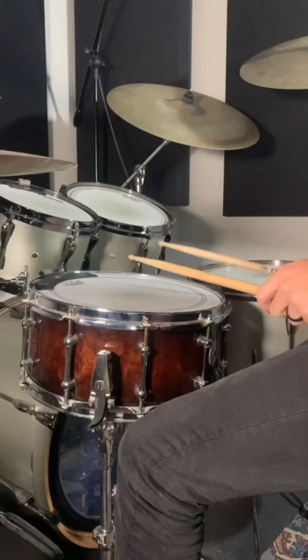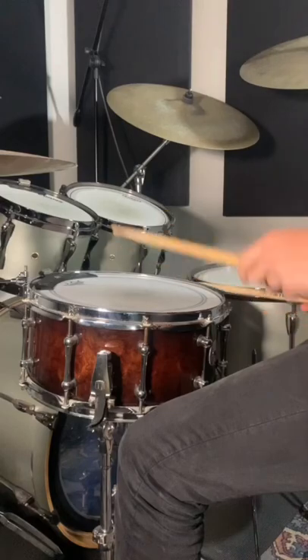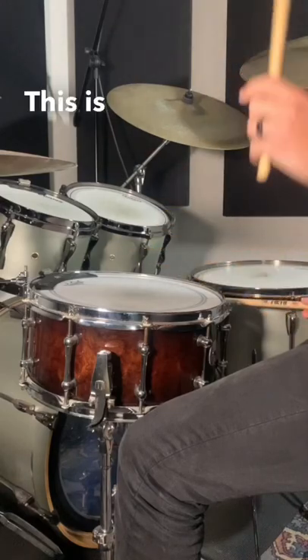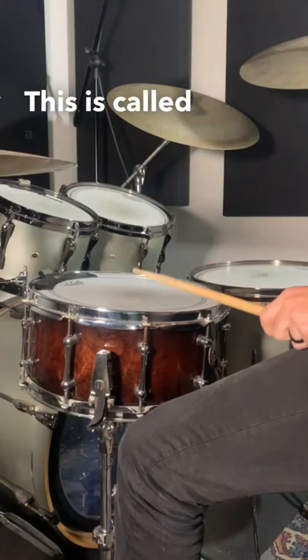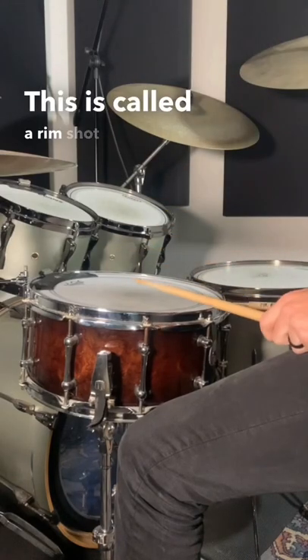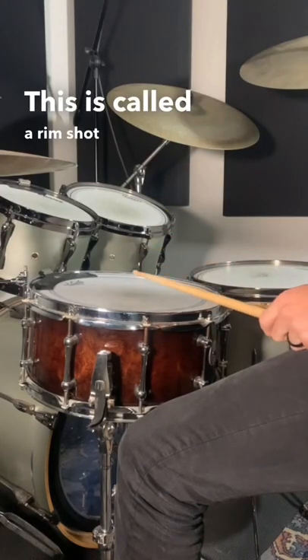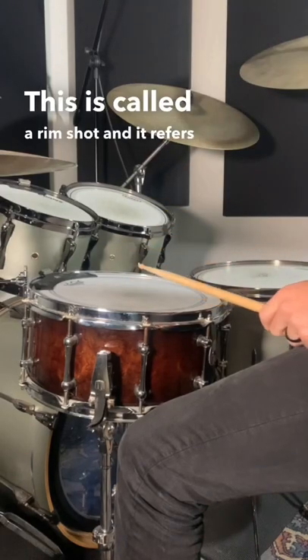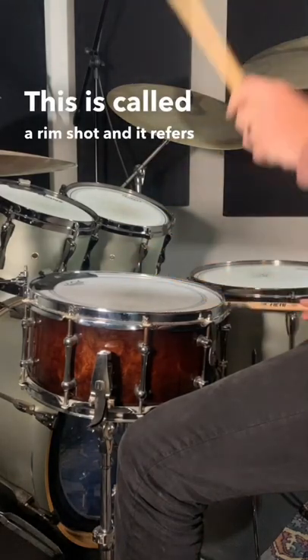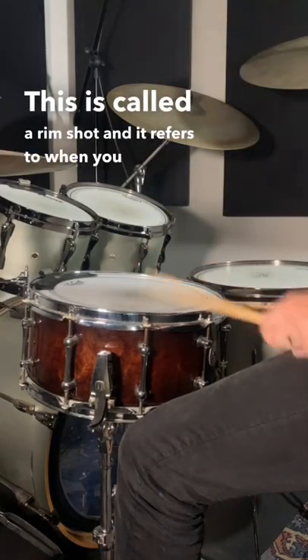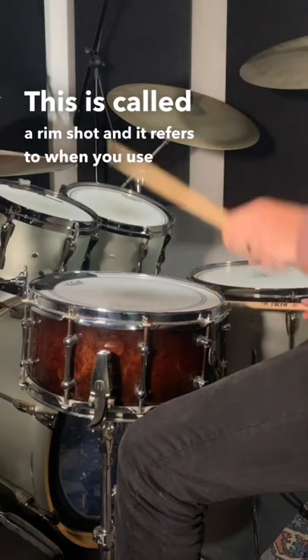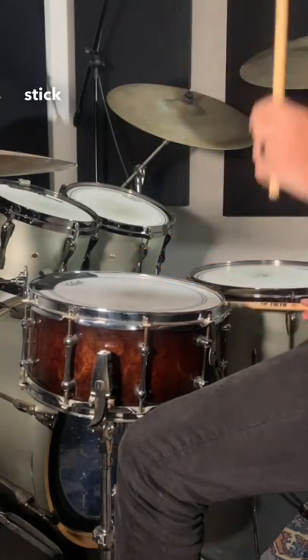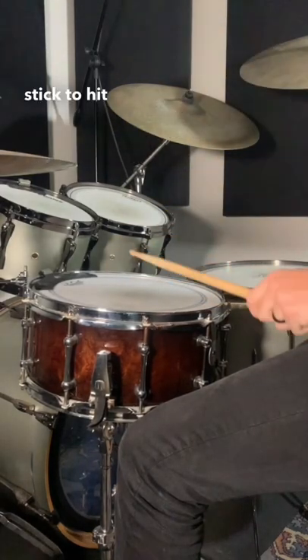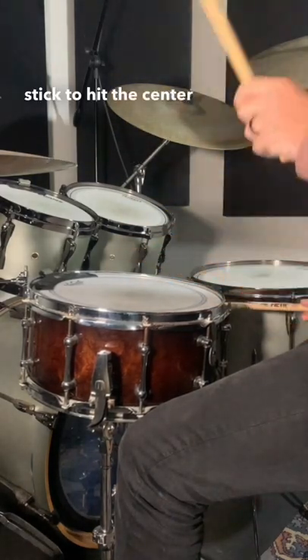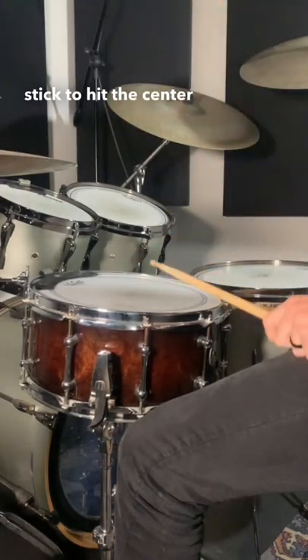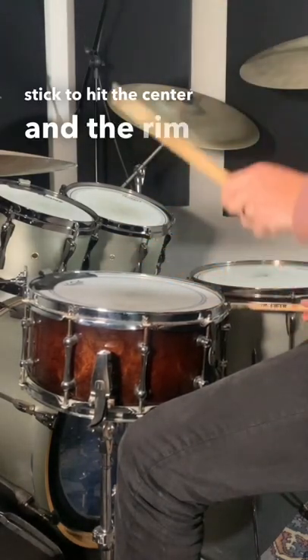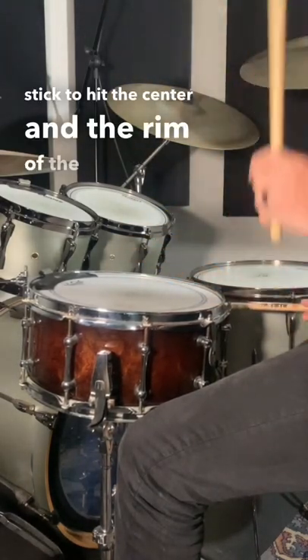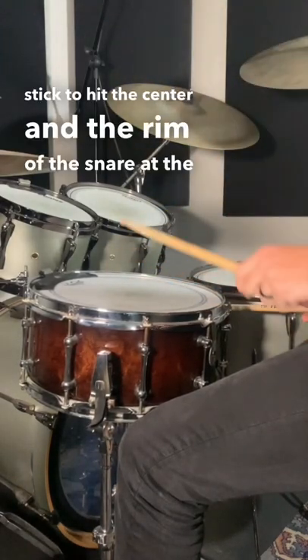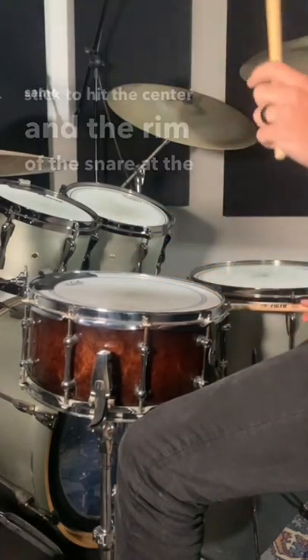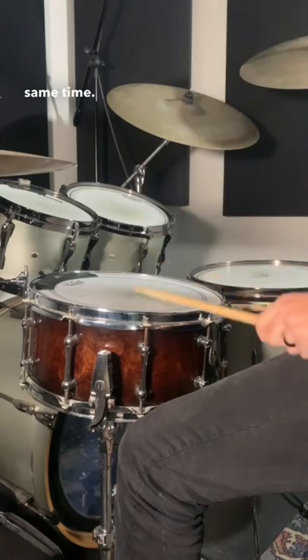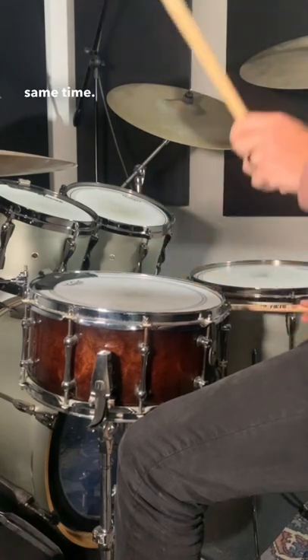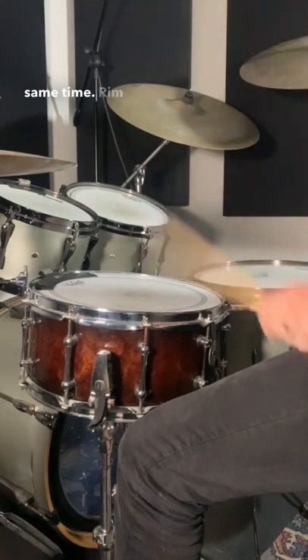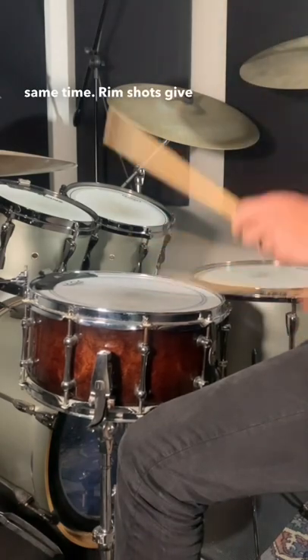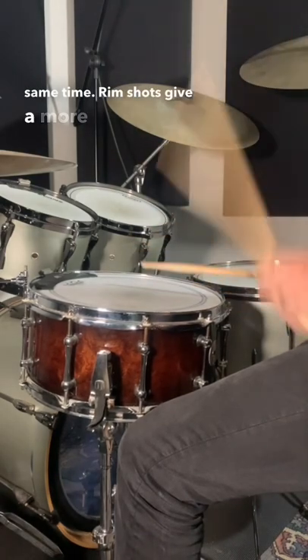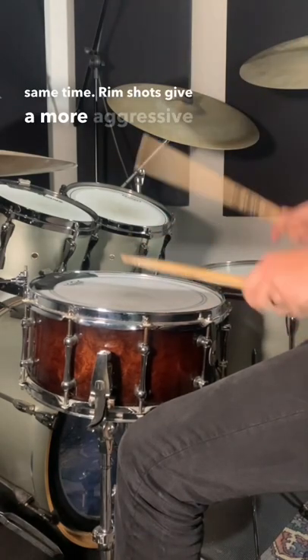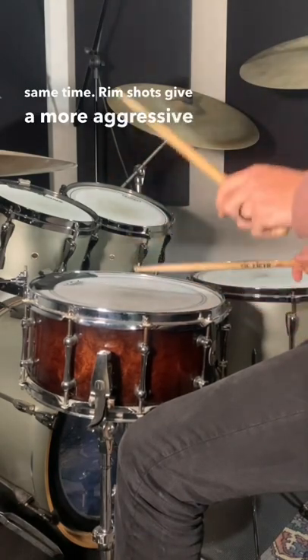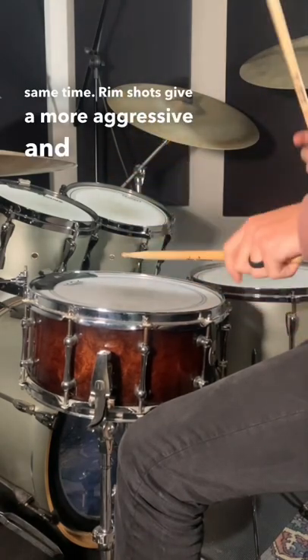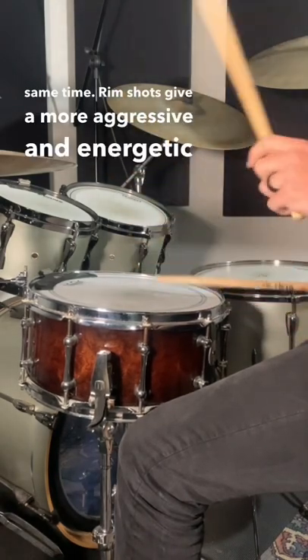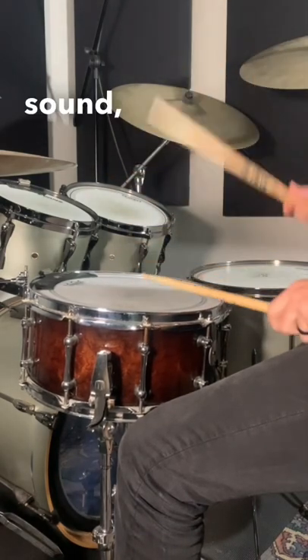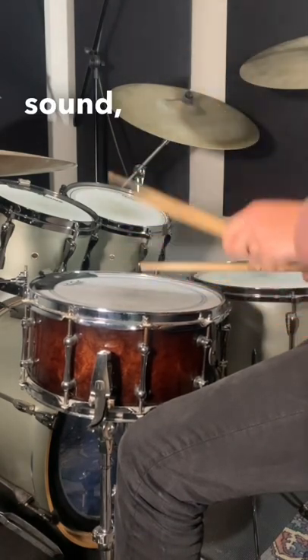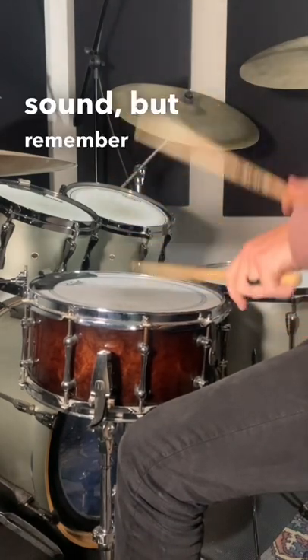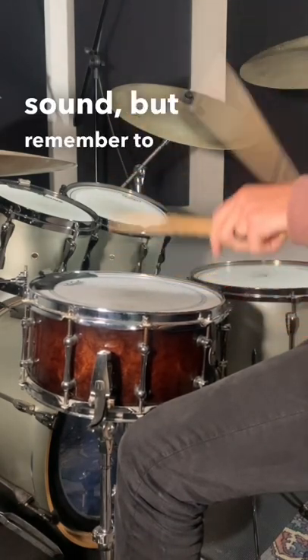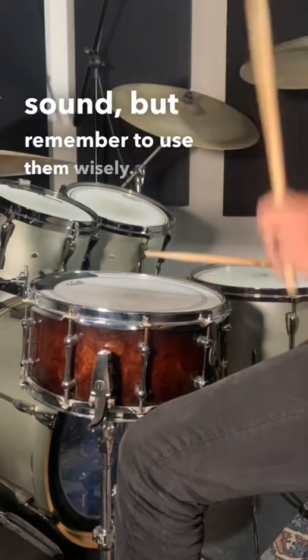This is called a rim shot, and it refers to when you use your stick to hit the center and the rim of the snare at the same time. Rim shots give a more aggressive and energetic sound, but remember to use them wisely.